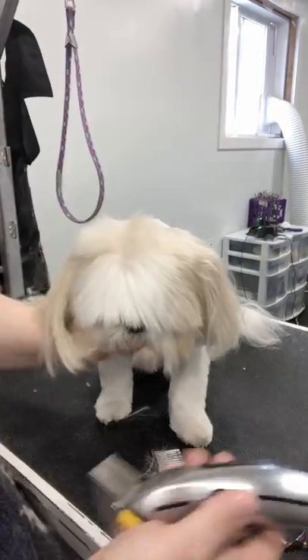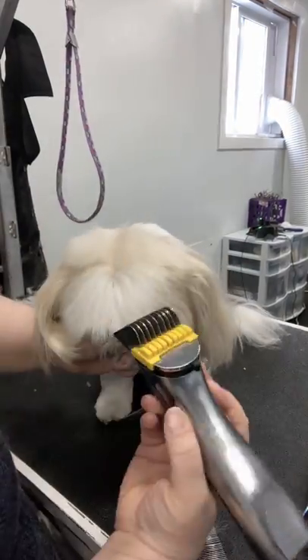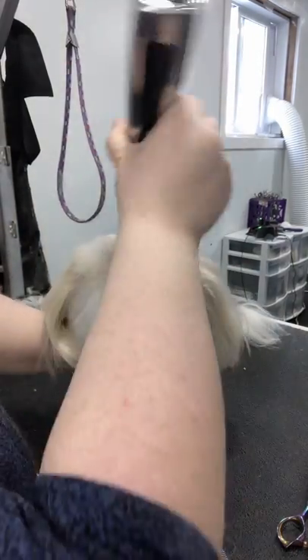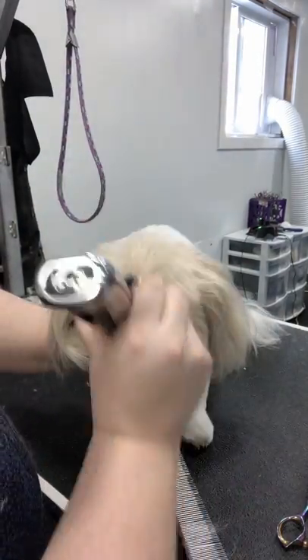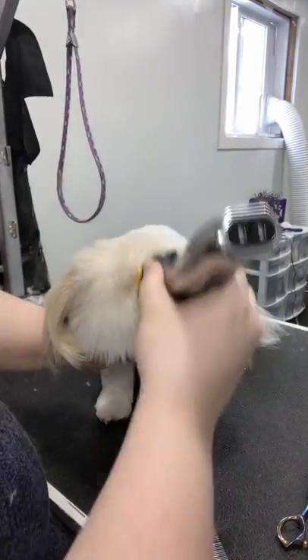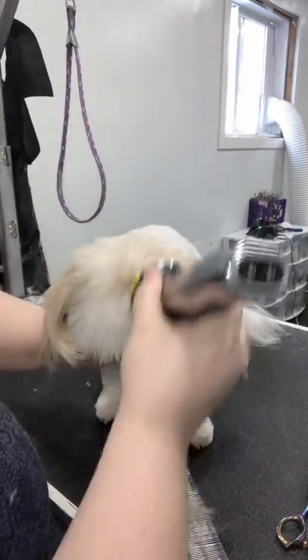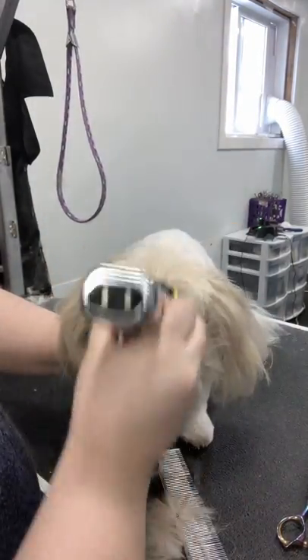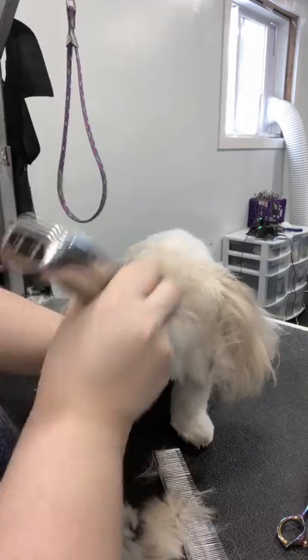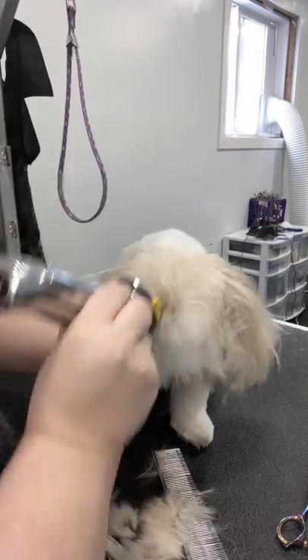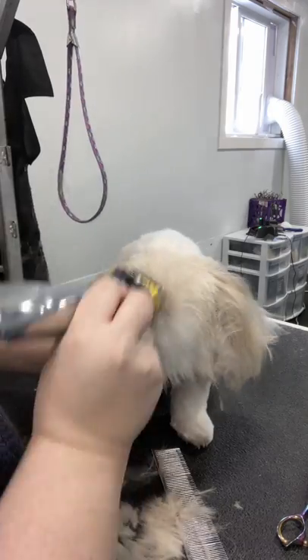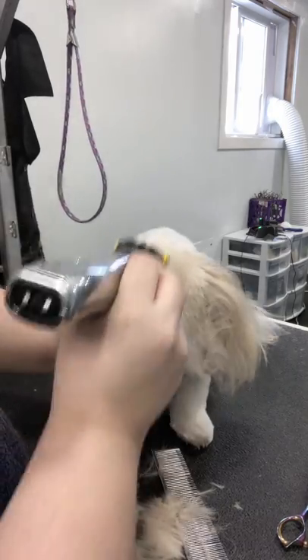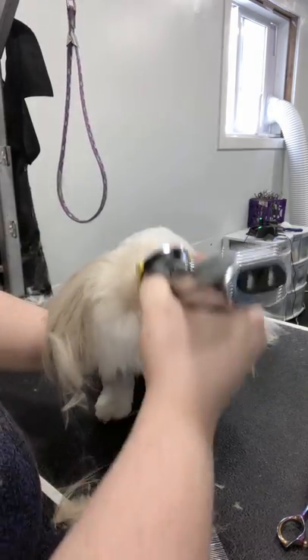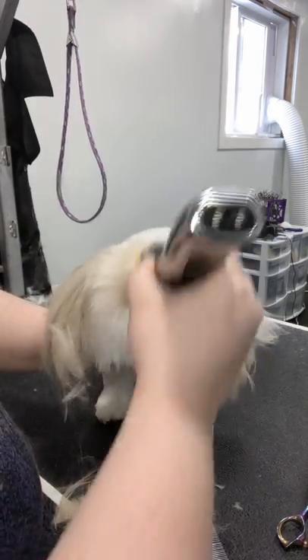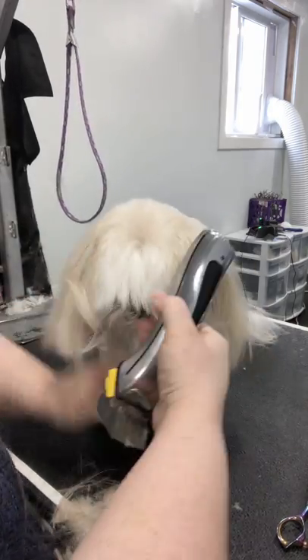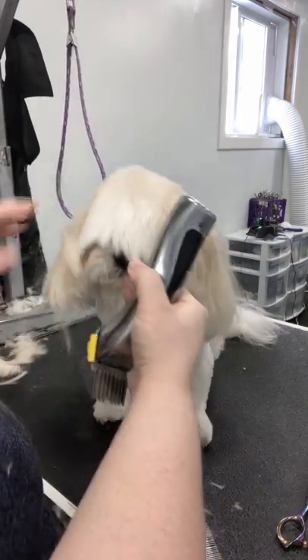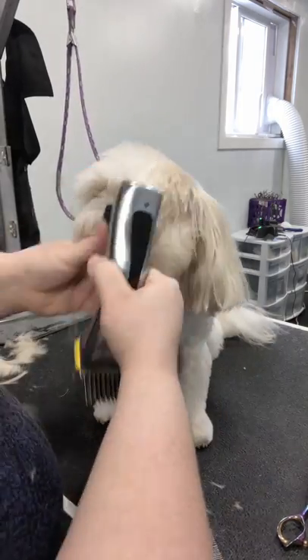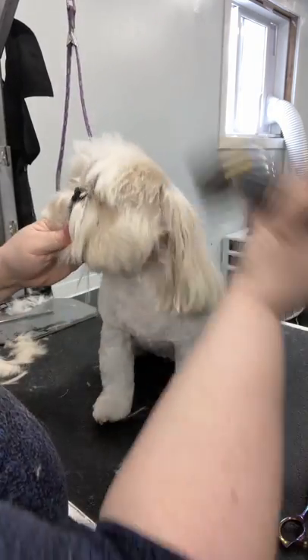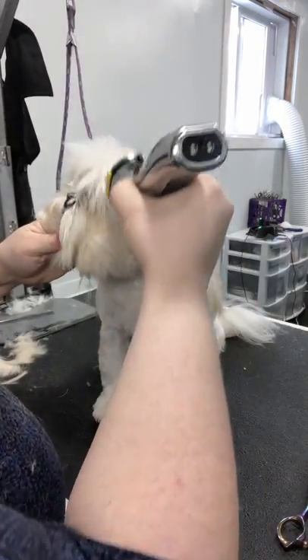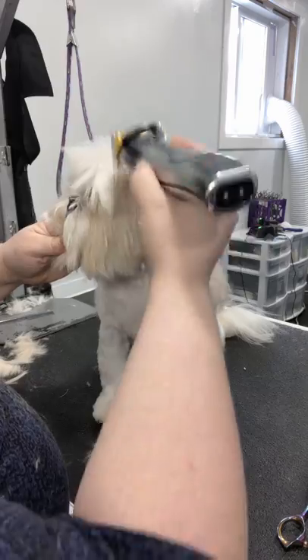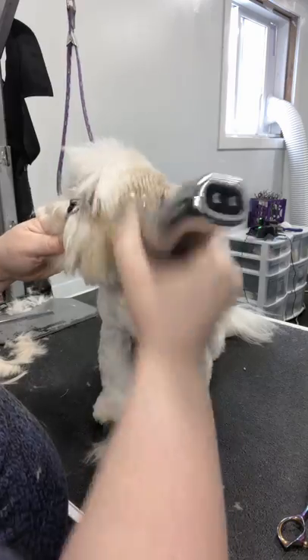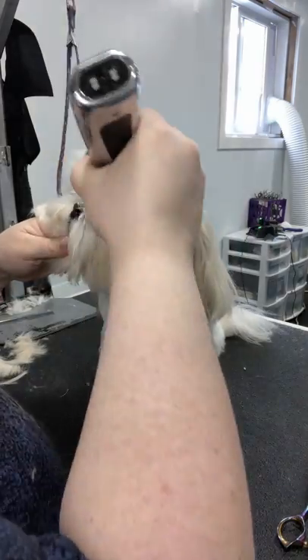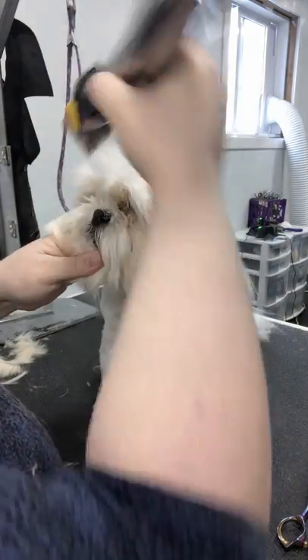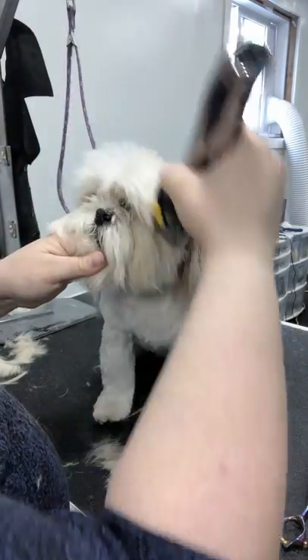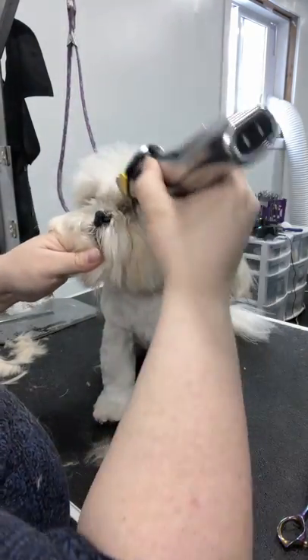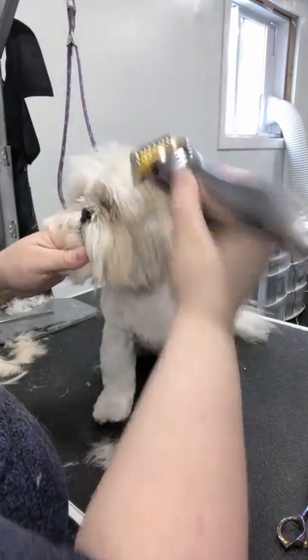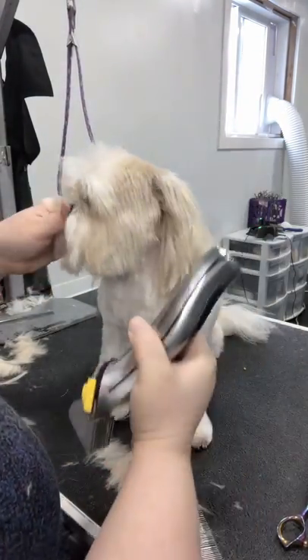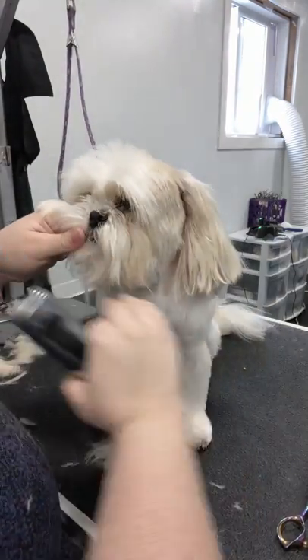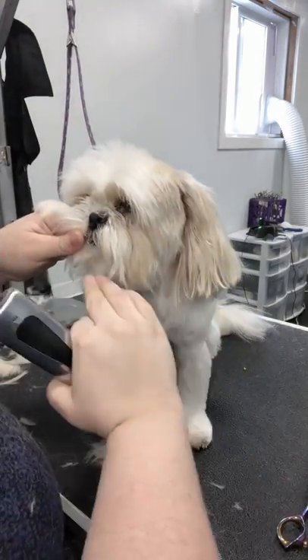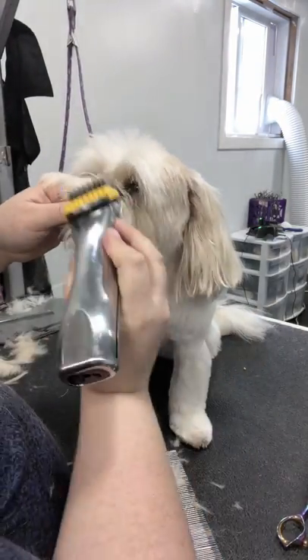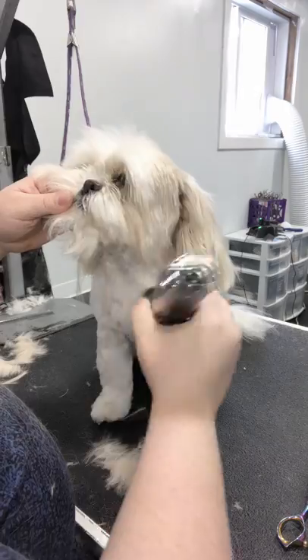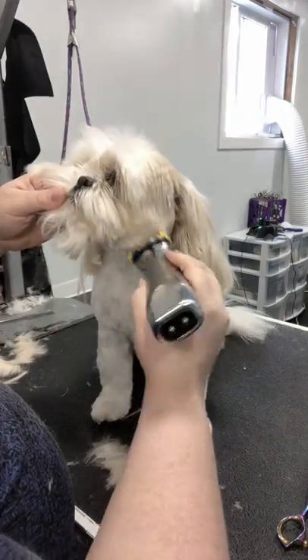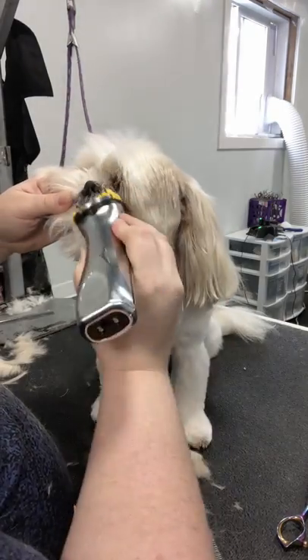This is going to save a ton of time. Now I've got a five-eighths guard comb and I'm going in reverse along the skull. Remember, you need to do this thoroughly. The better and more you do clippering, the better it's going to look.